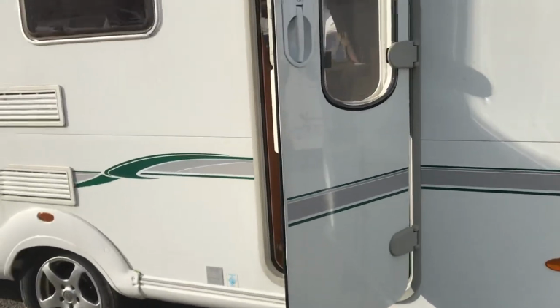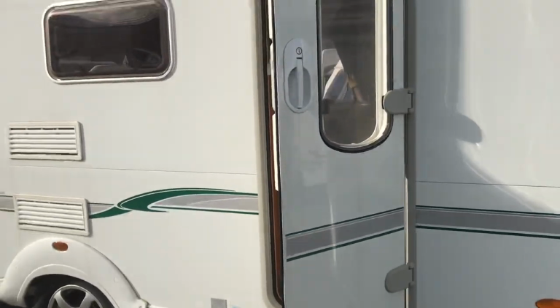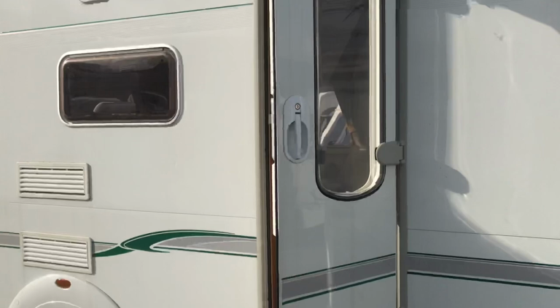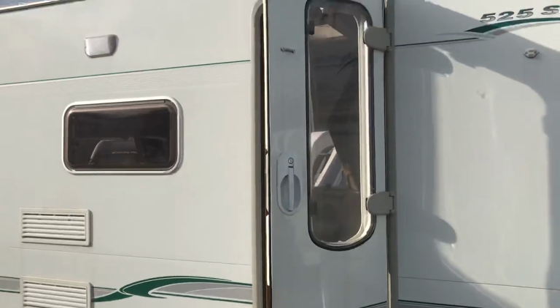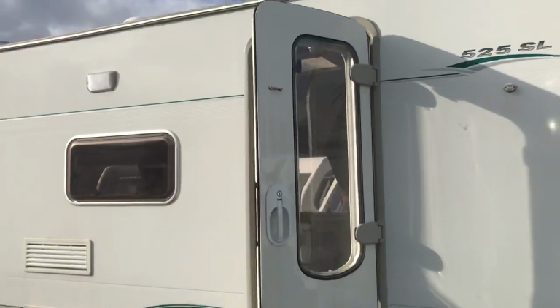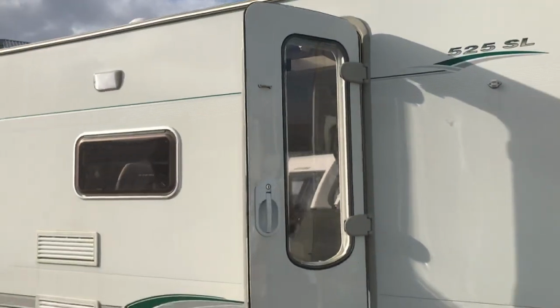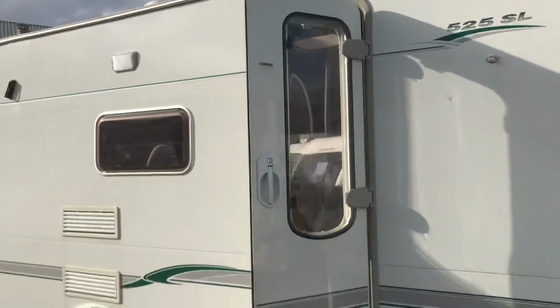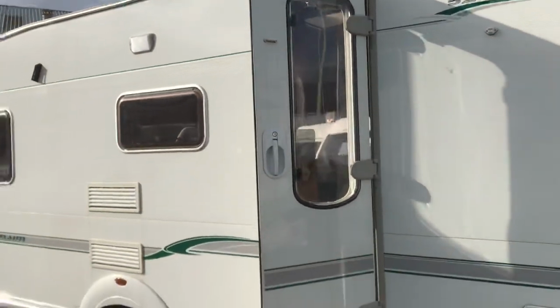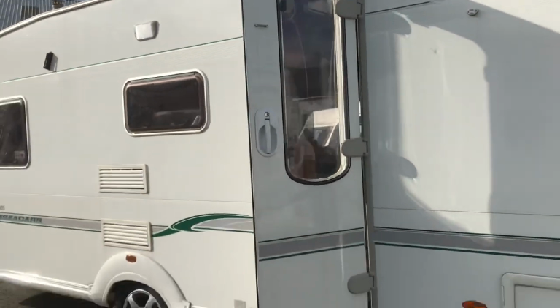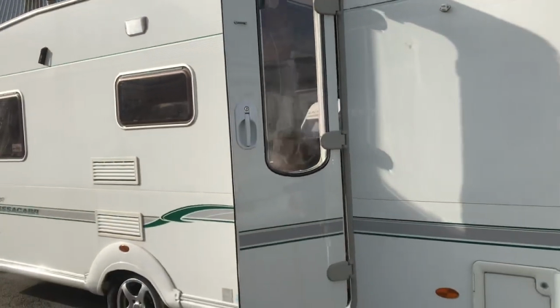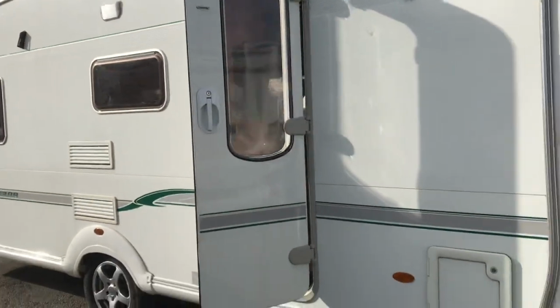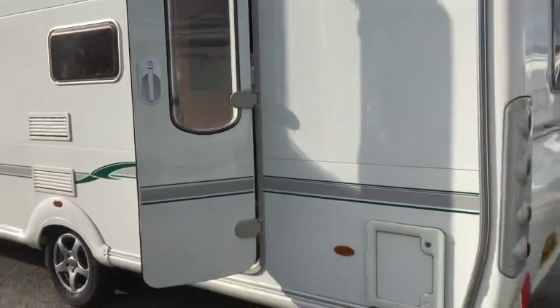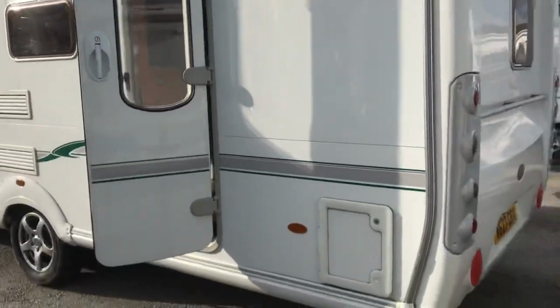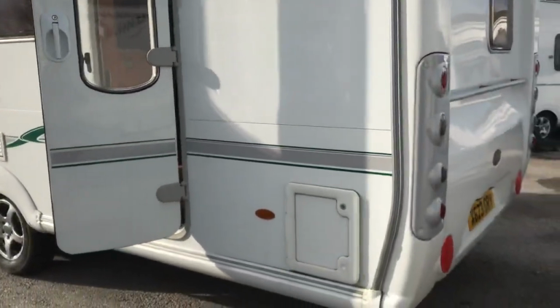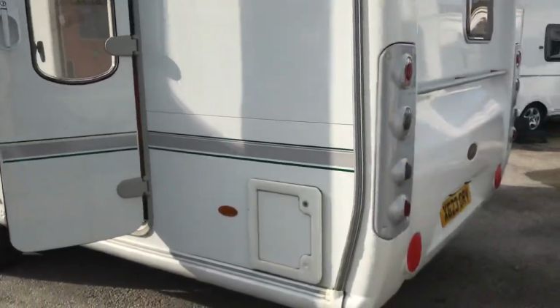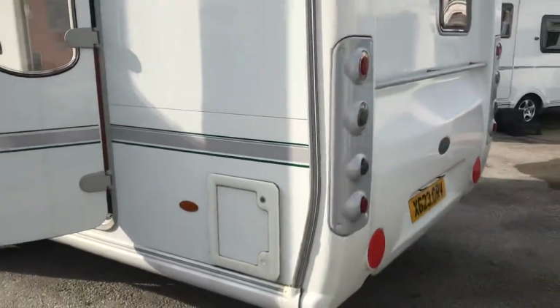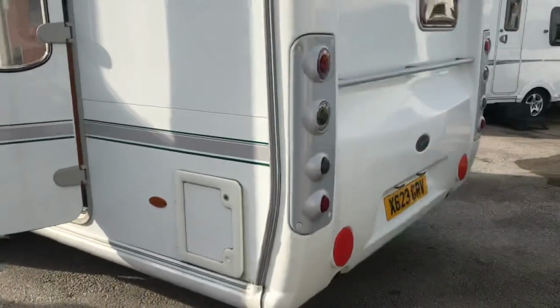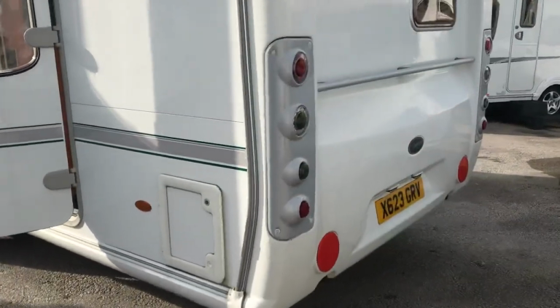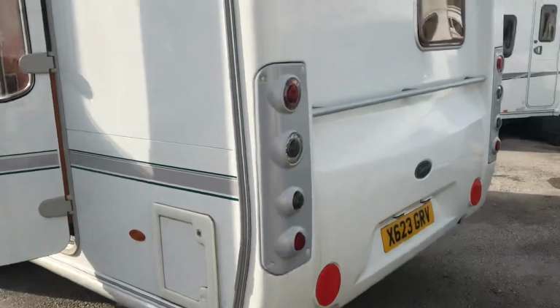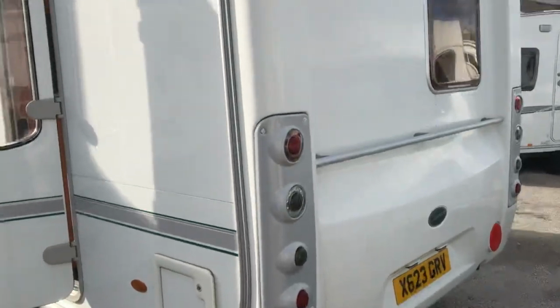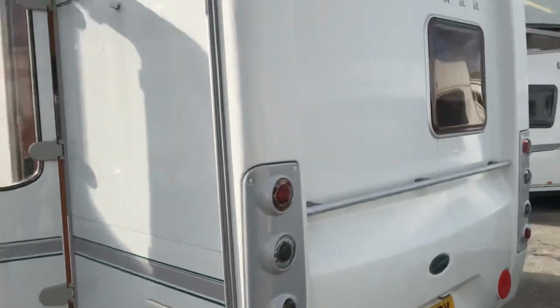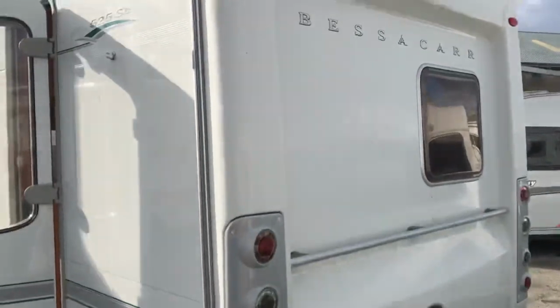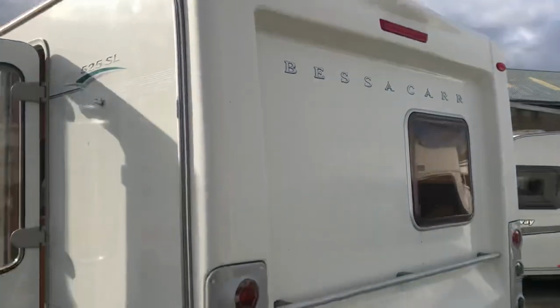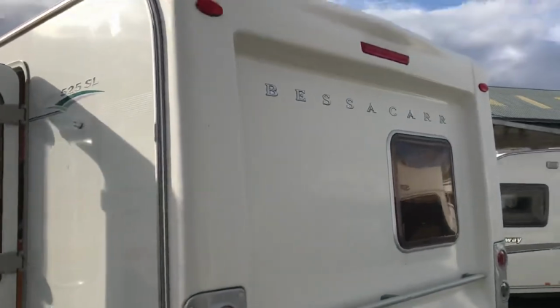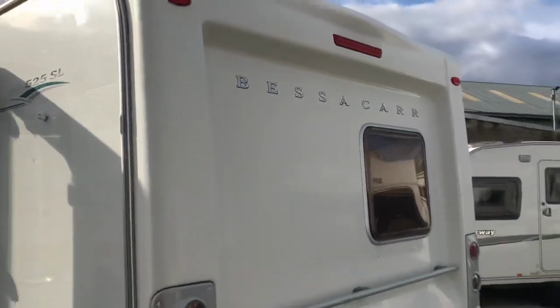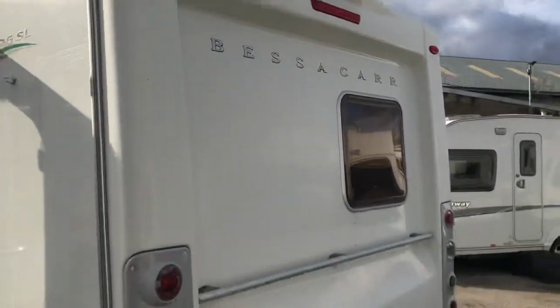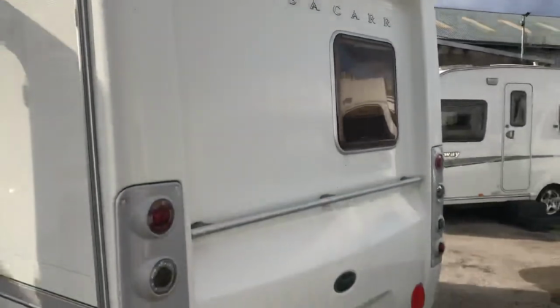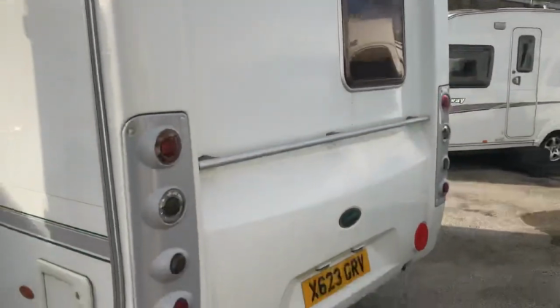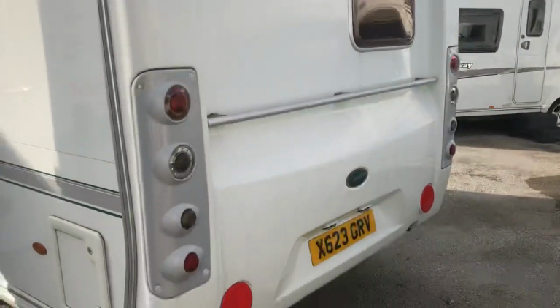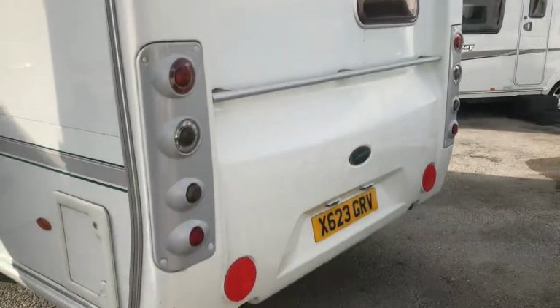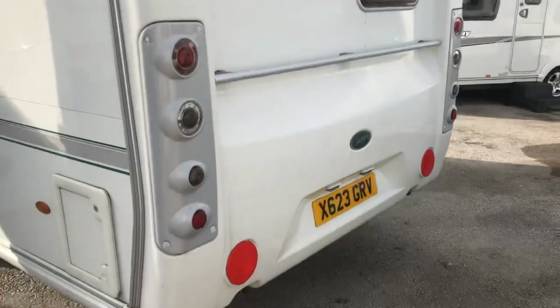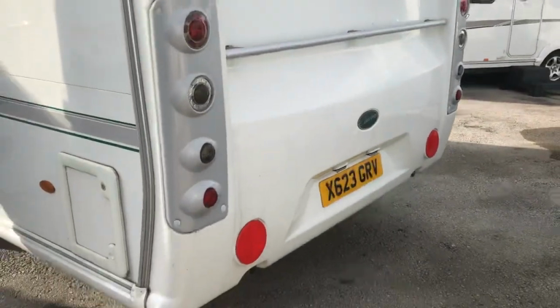Solid one-piece door, full rear grab handle, and a very nicely designed rear panel.